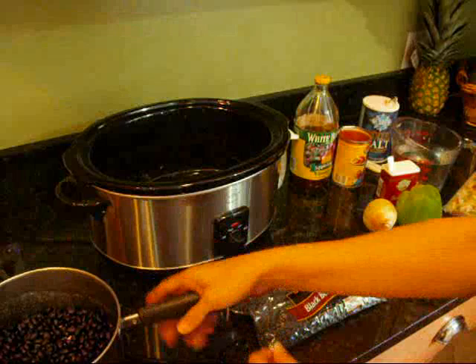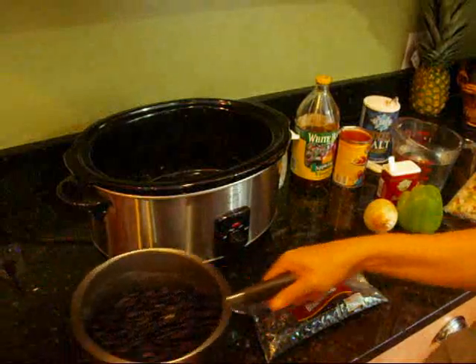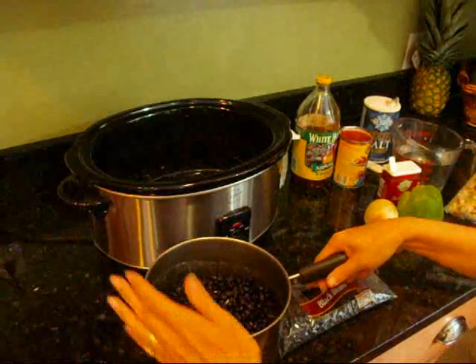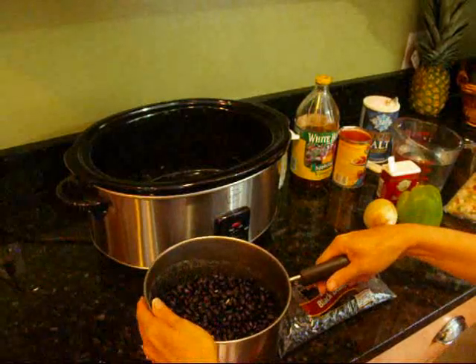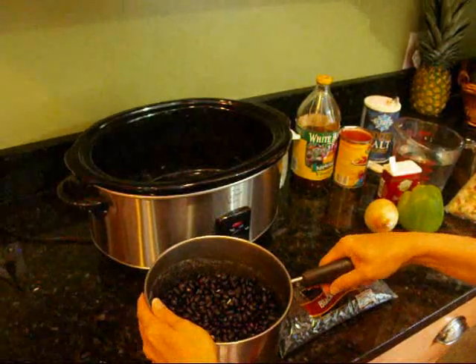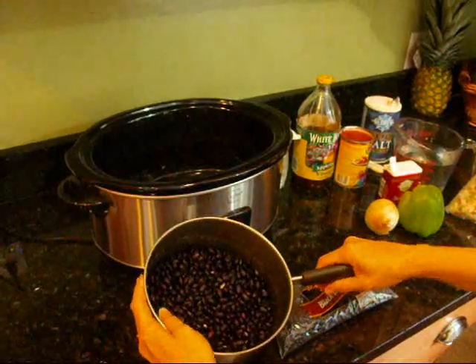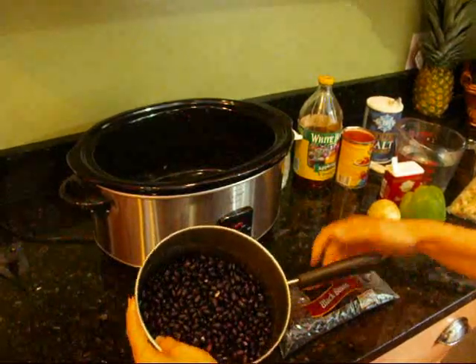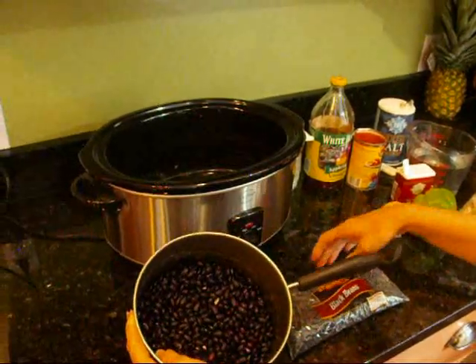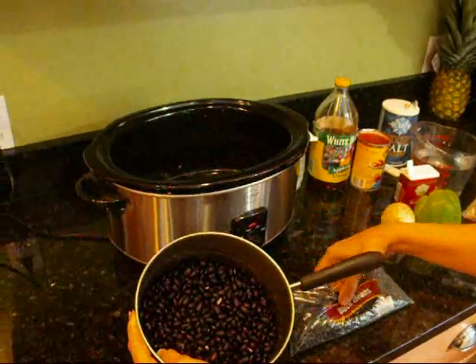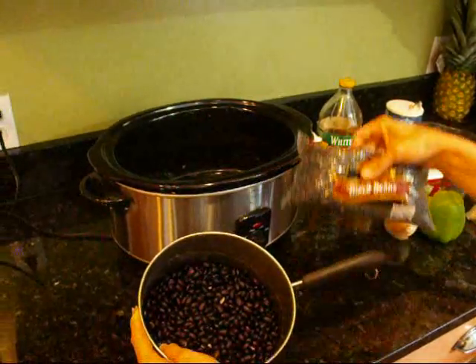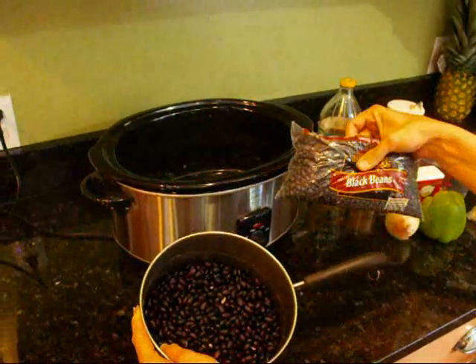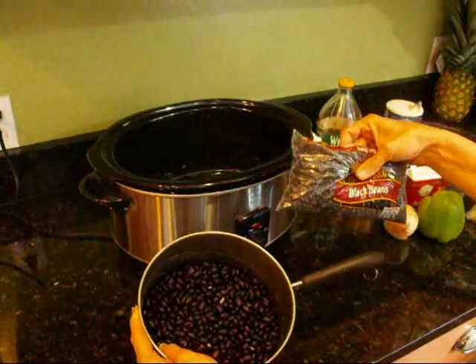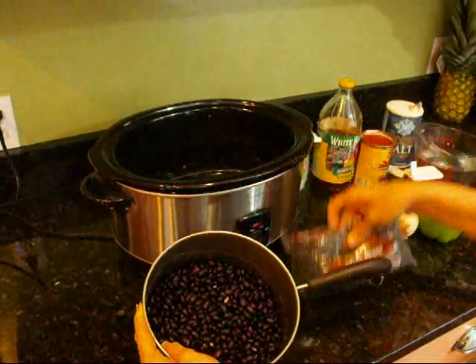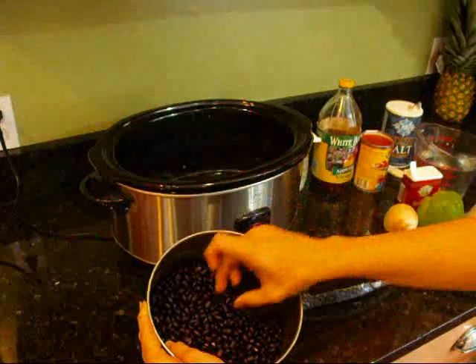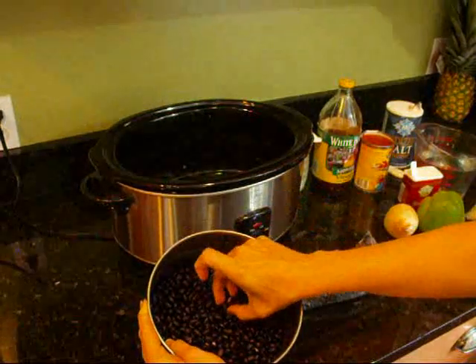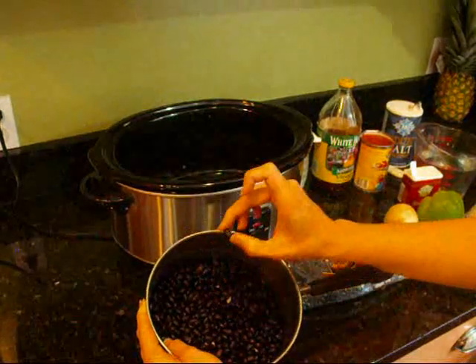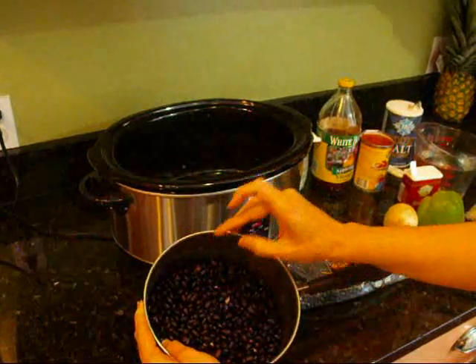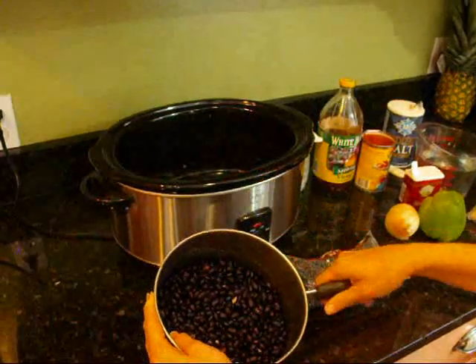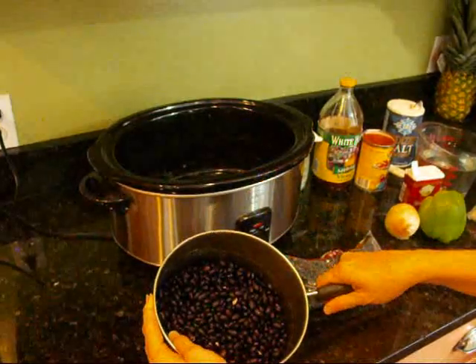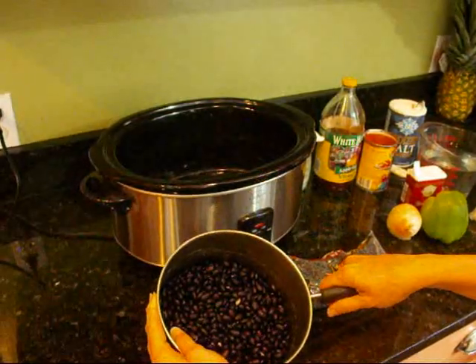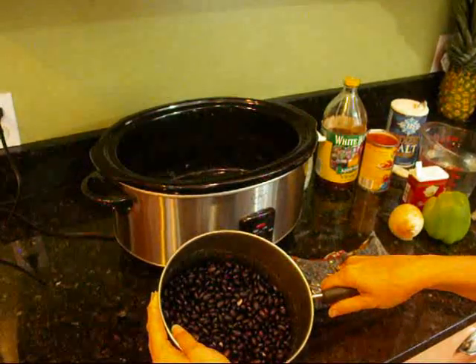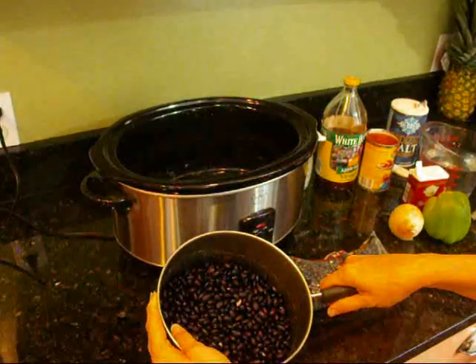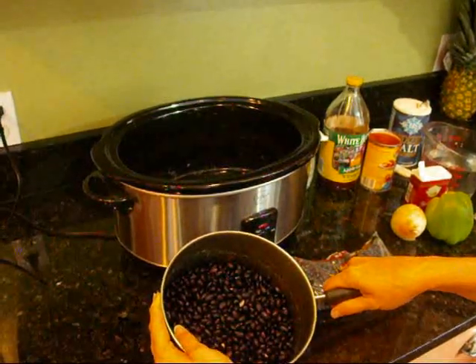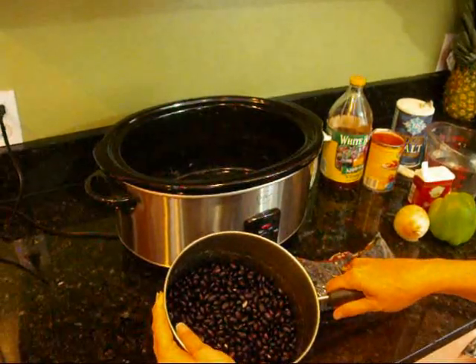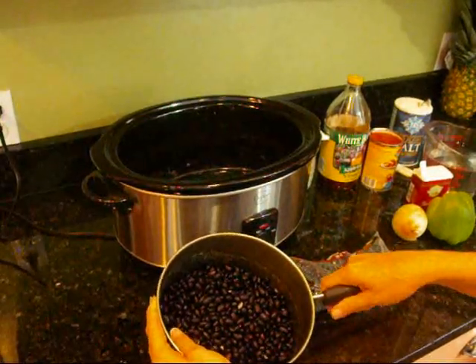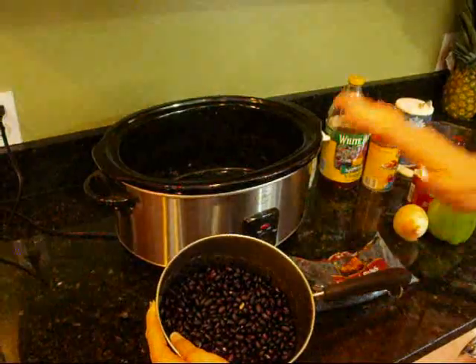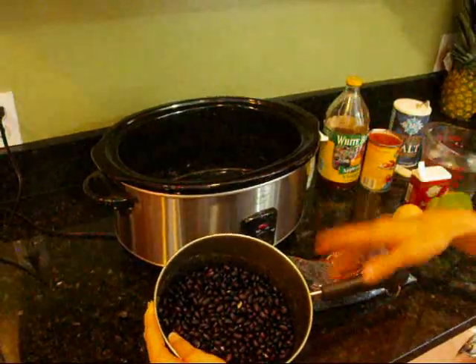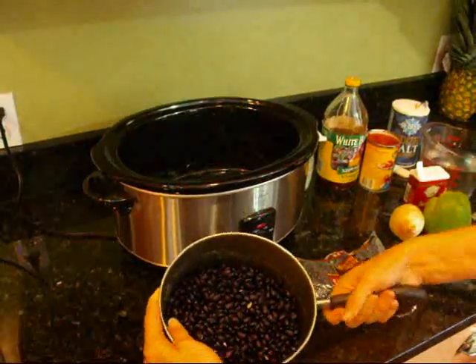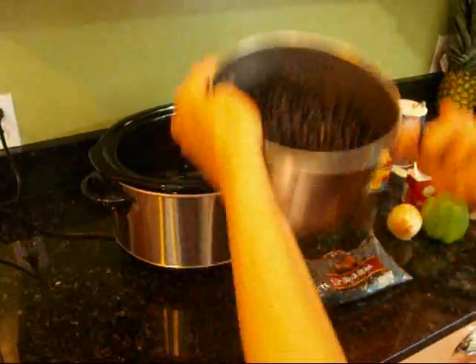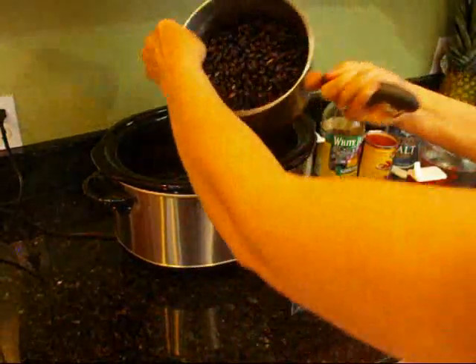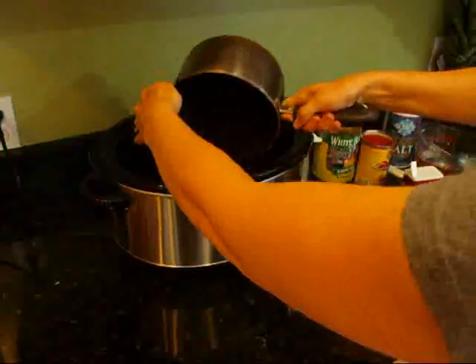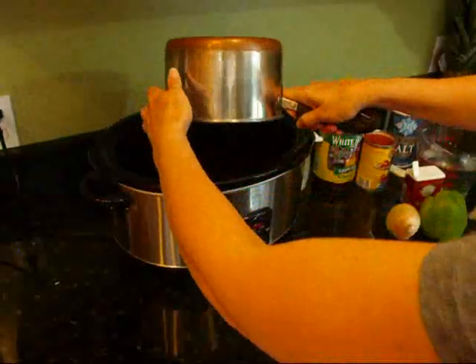I've been soaking black beans in water all night. I've drained them. This is about a pound and you can see they get nice and plump from the water. Just stick them in the pot, cover them with water, soak them all night, pour the water off. So here's one pound of black beans.